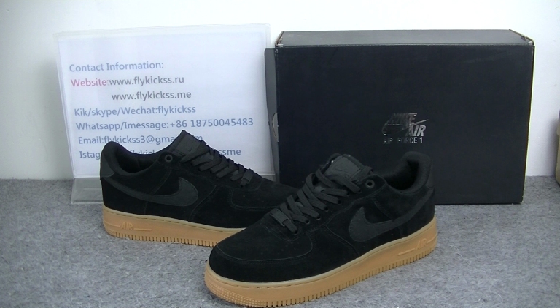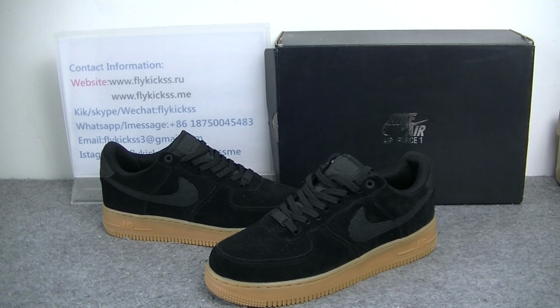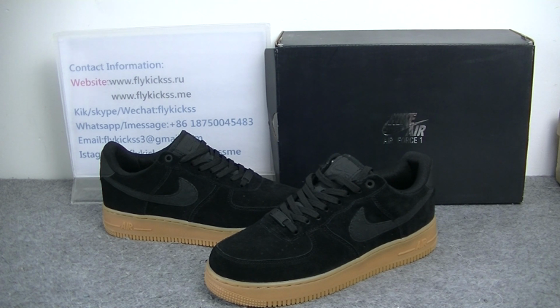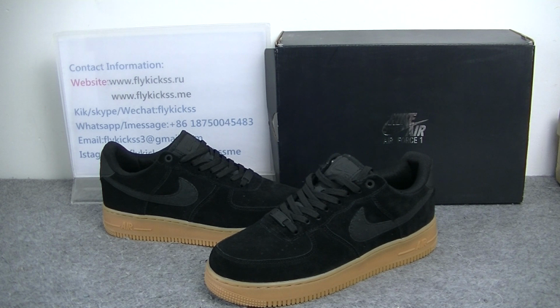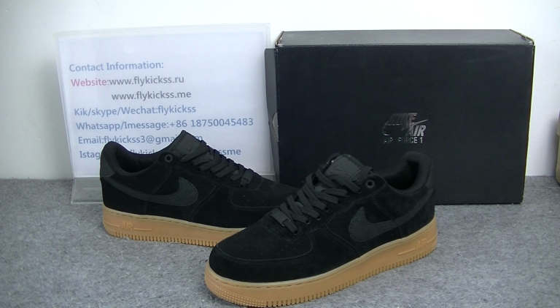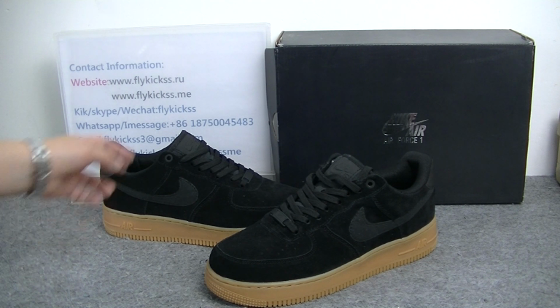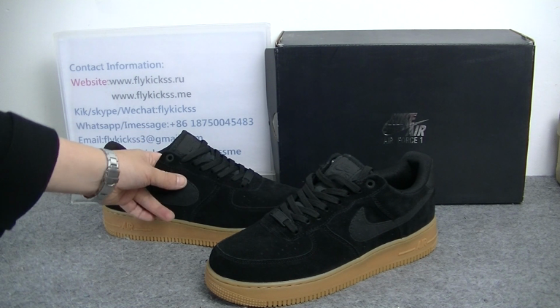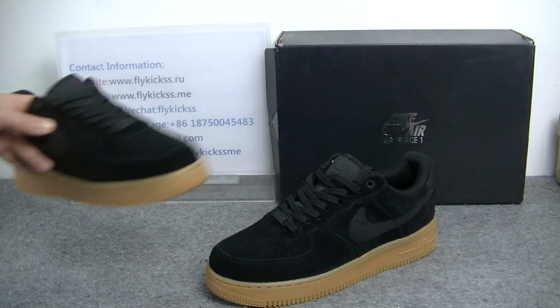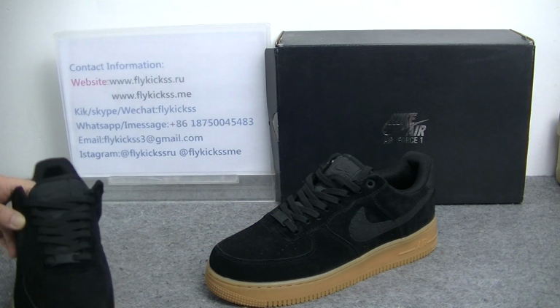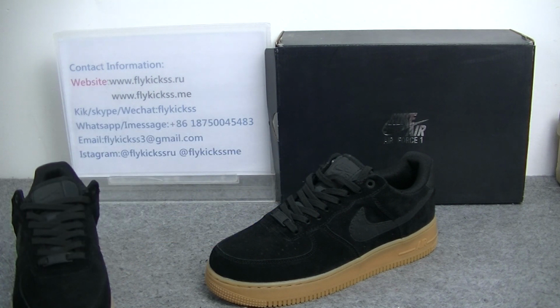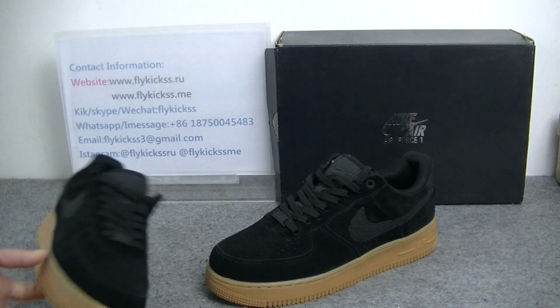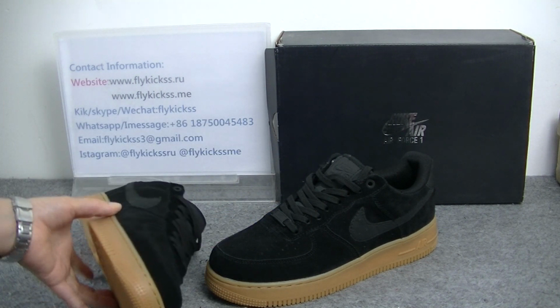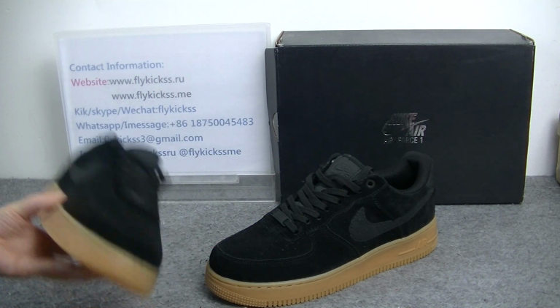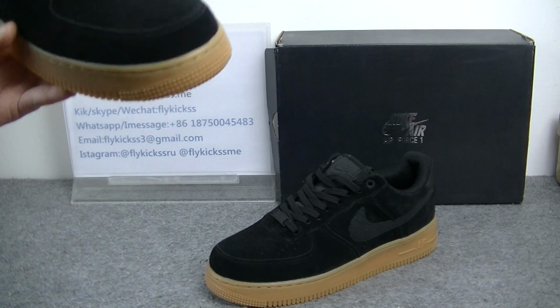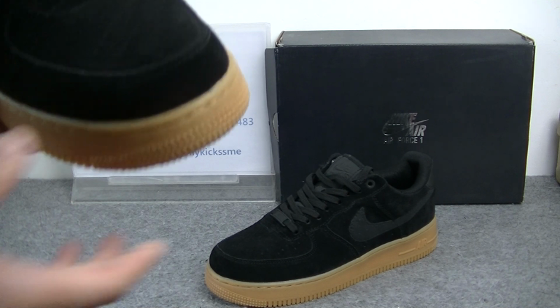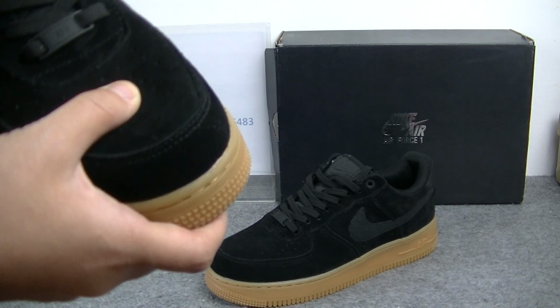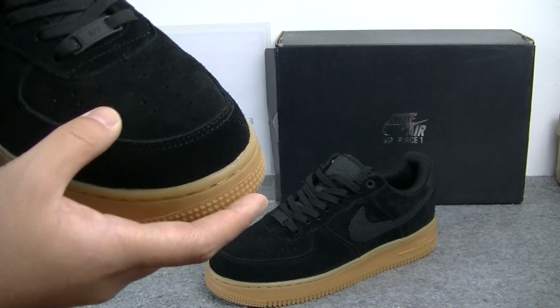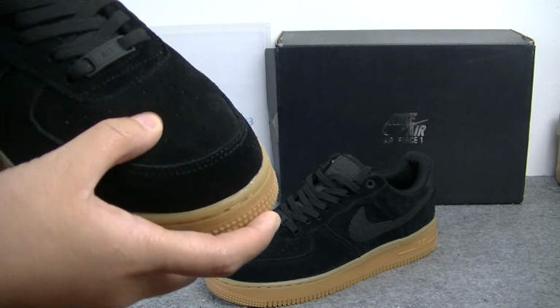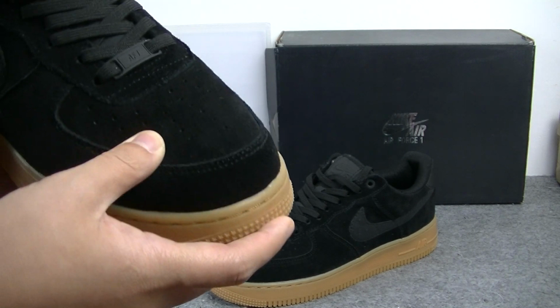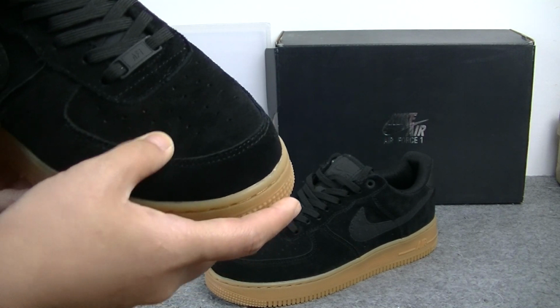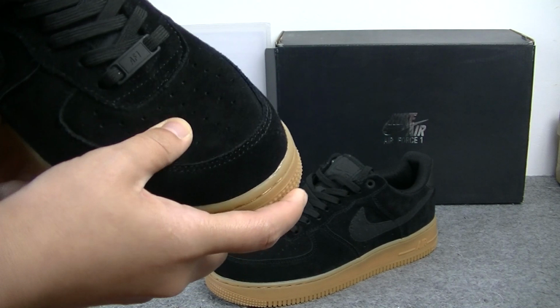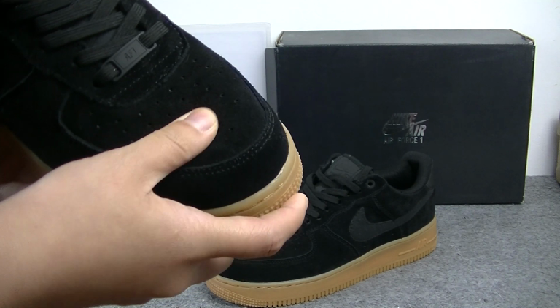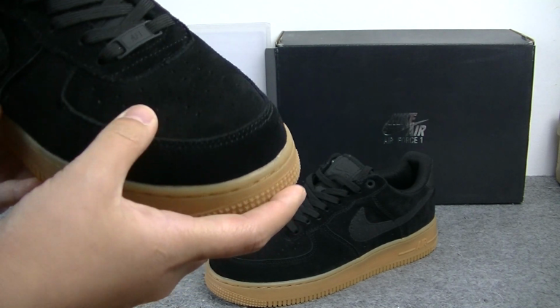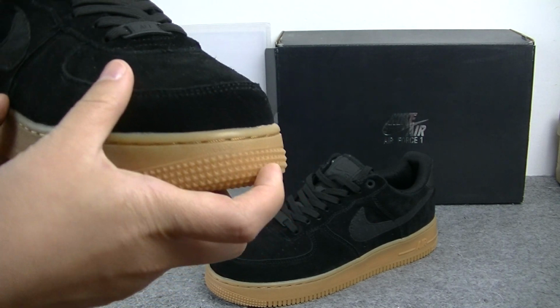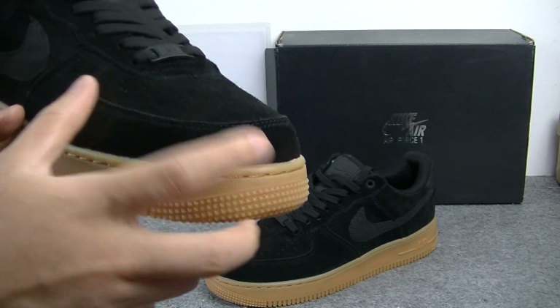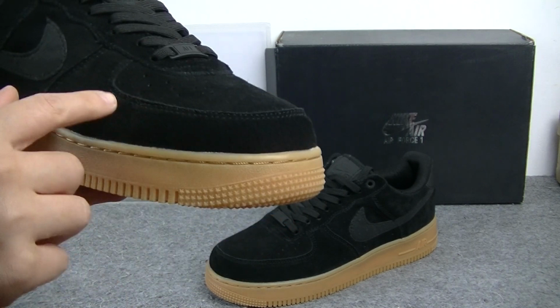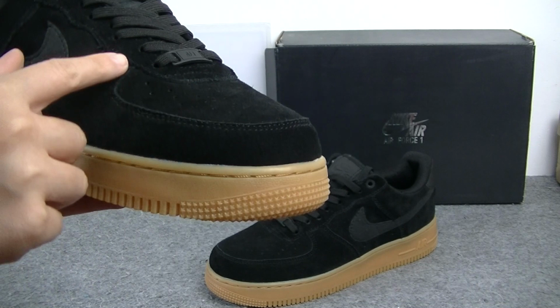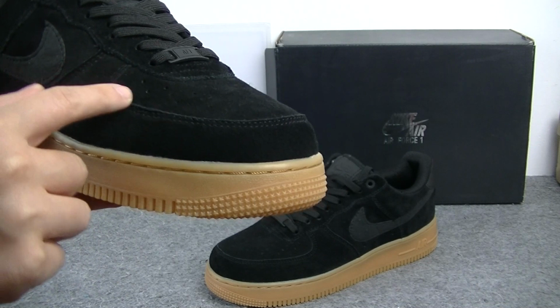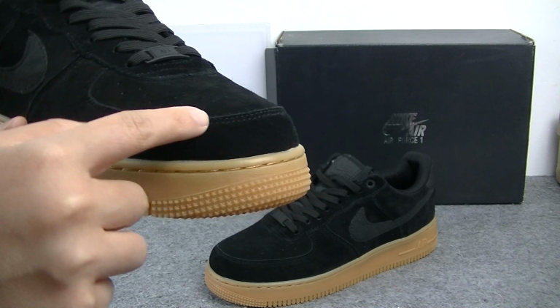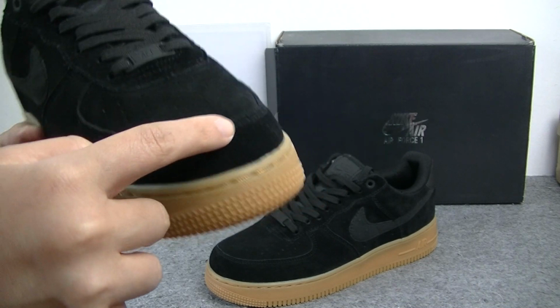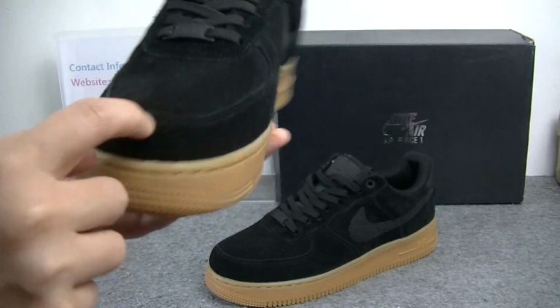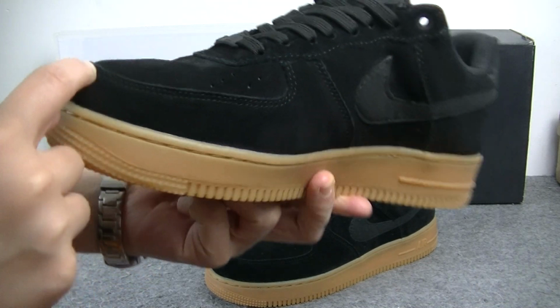As this part we can see is the black suede material. We can get the shoe's tongue box is the suede material, so that's very comfortable. And we can get a lot in this part is the double stitching.